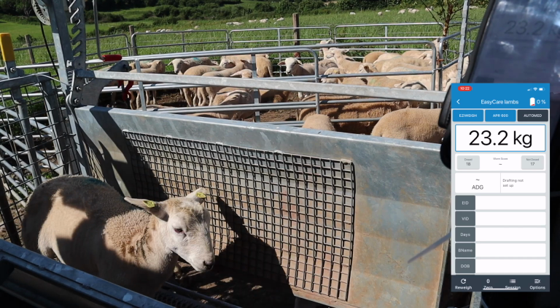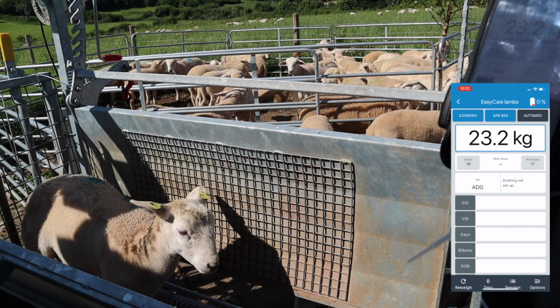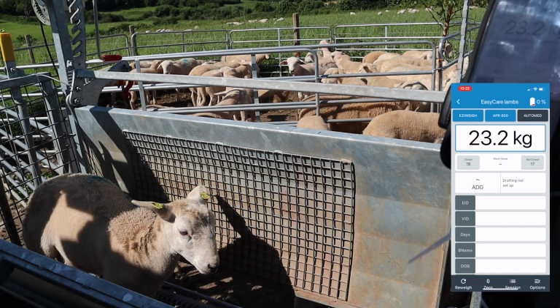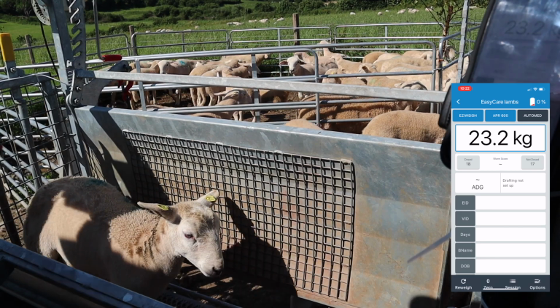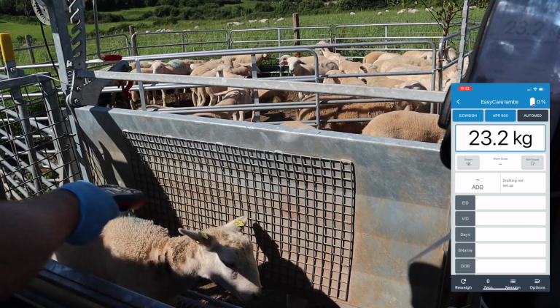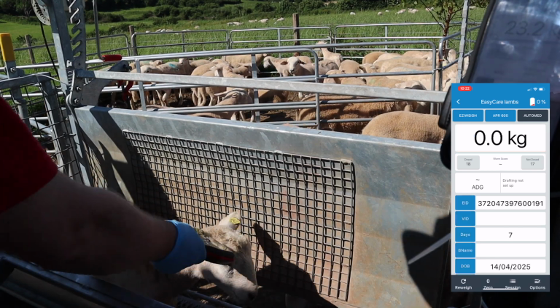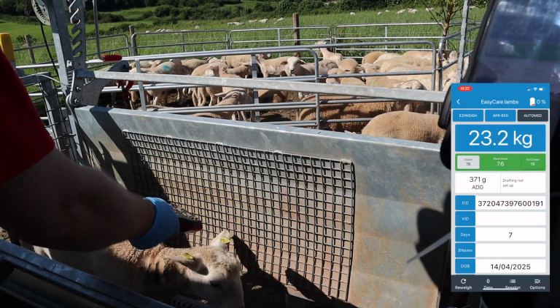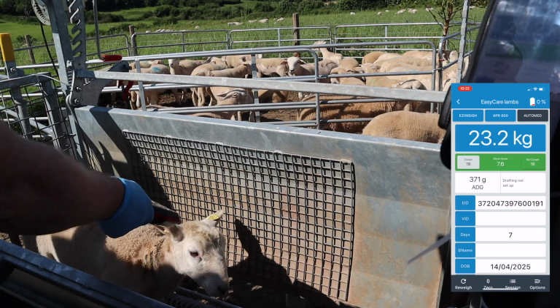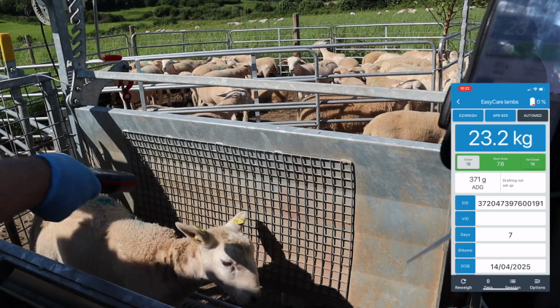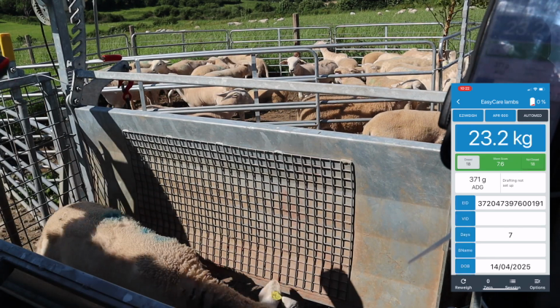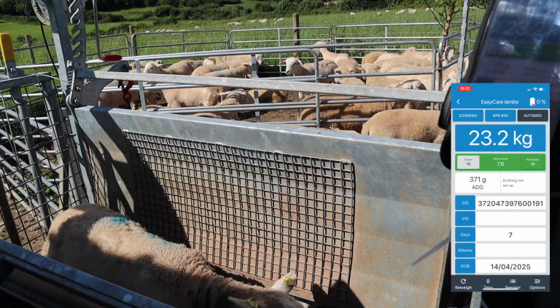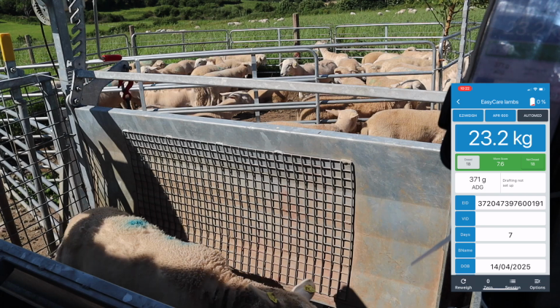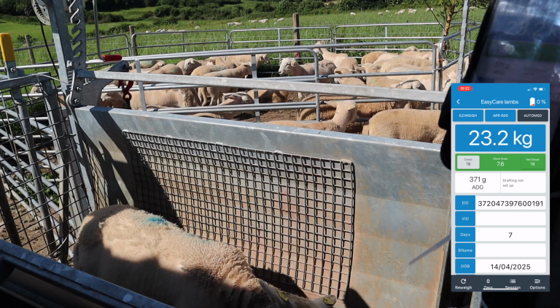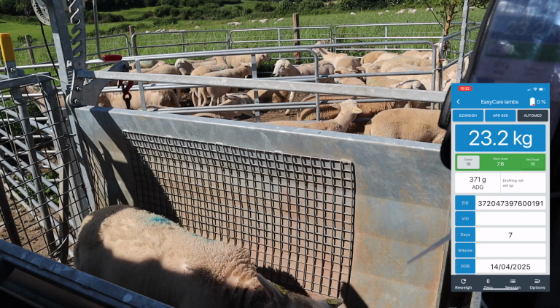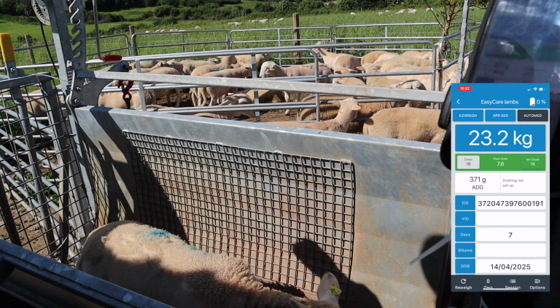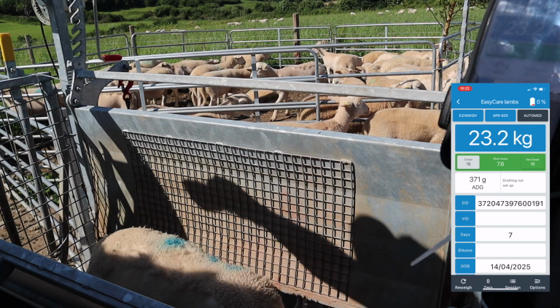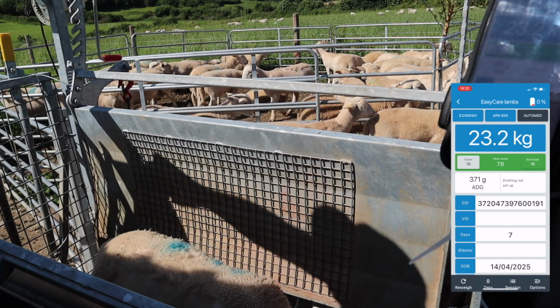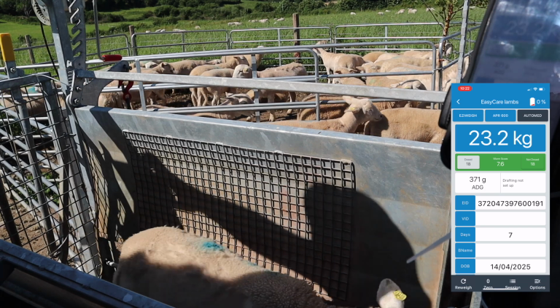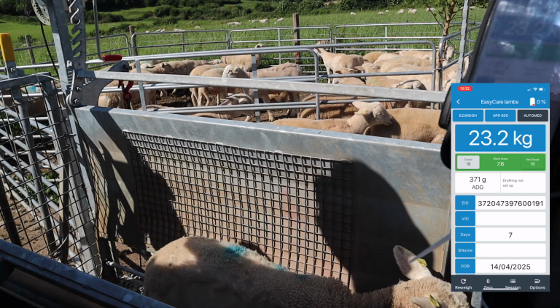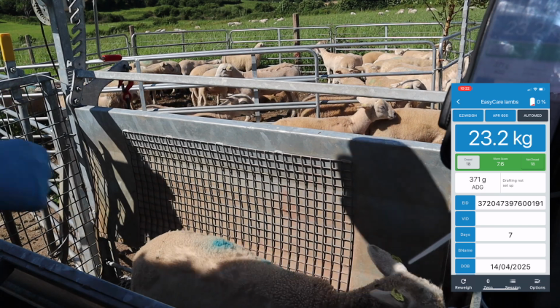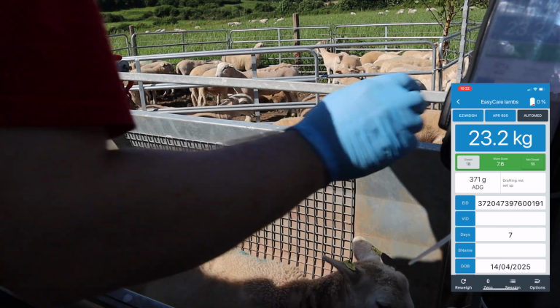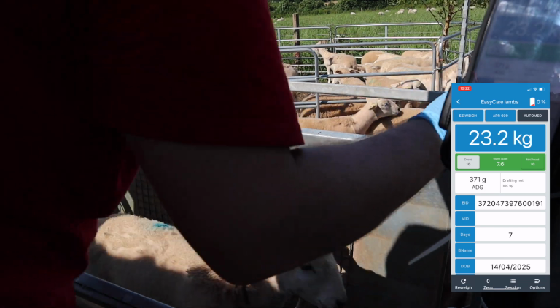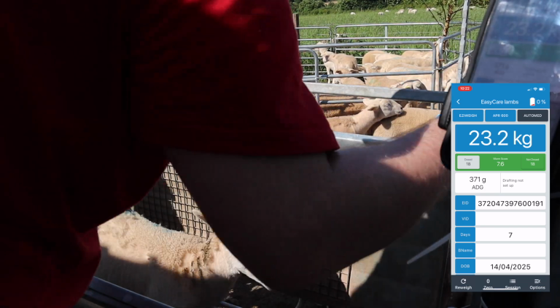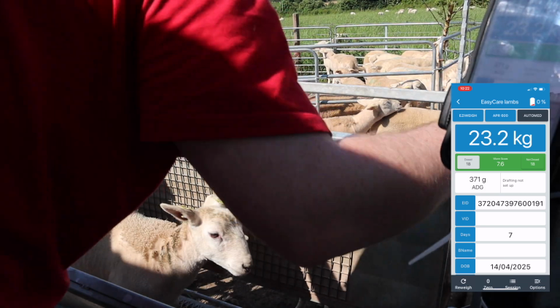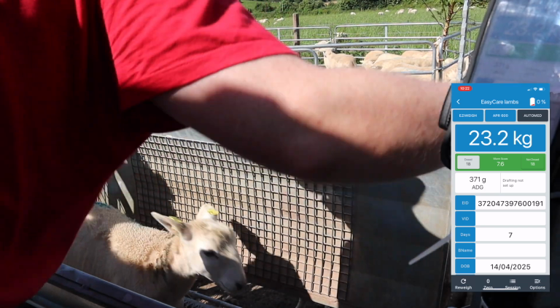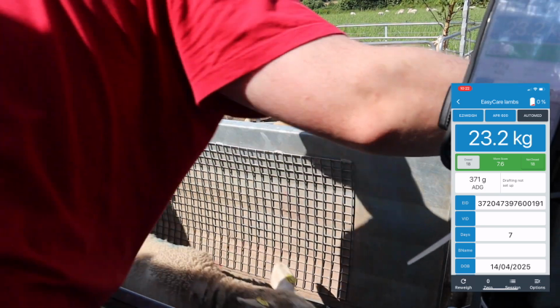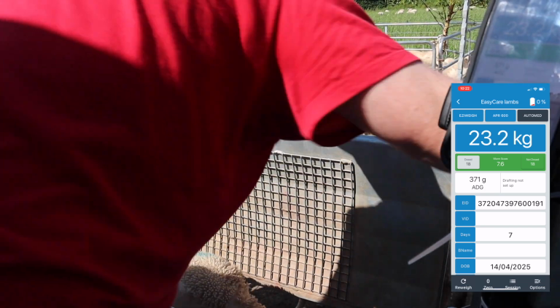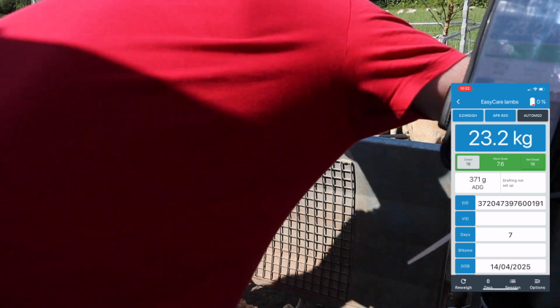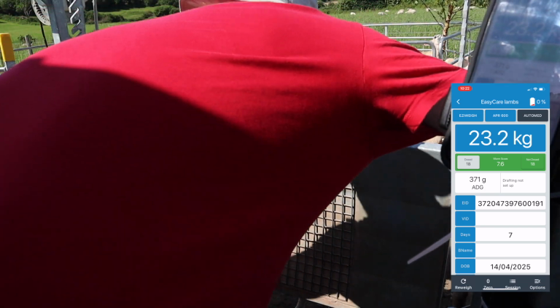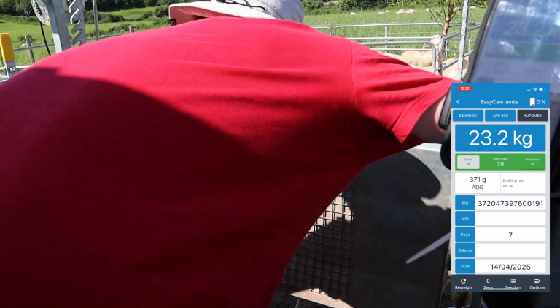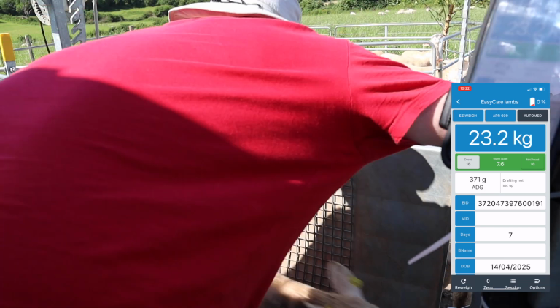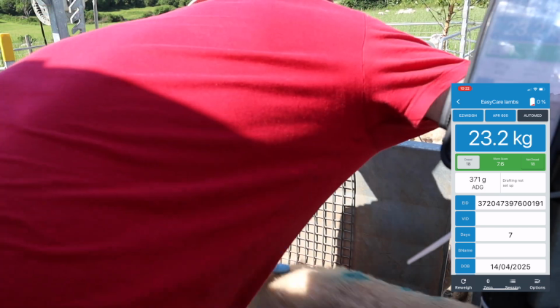This is one of the later born lambs, again doing 371 grams a day. I'm very happy with that — that's from a ewe lamb last year.